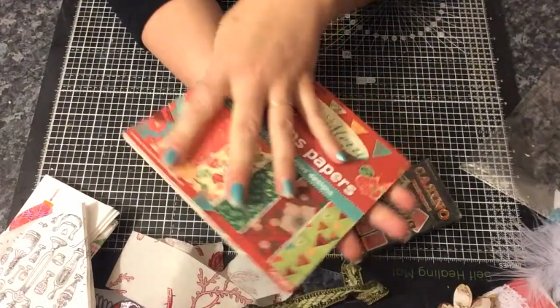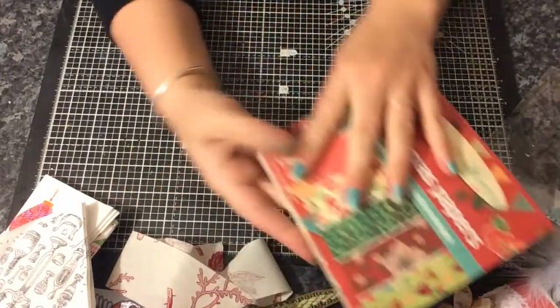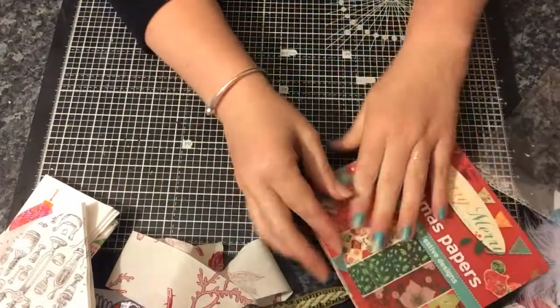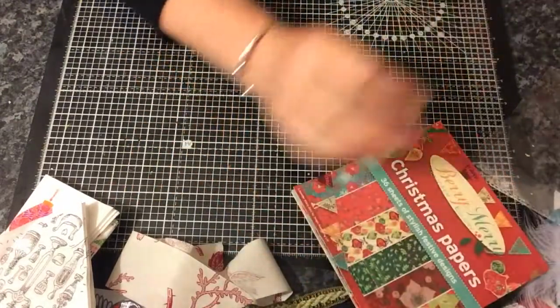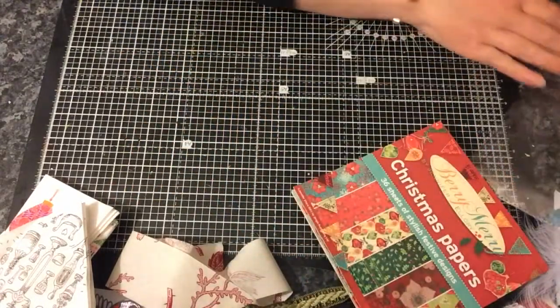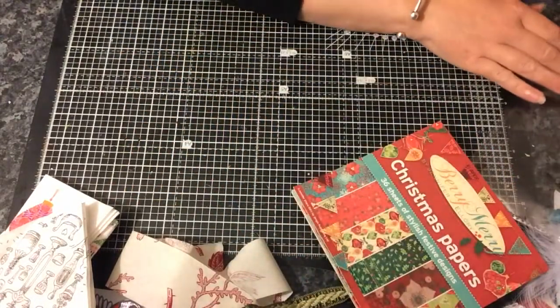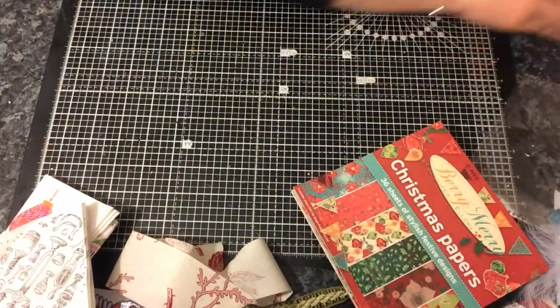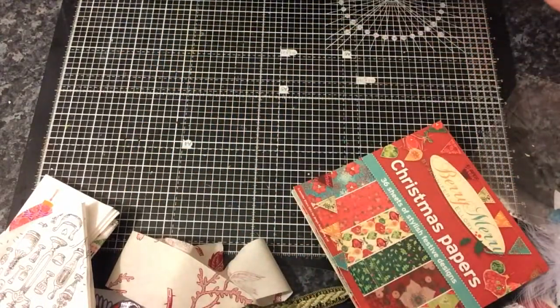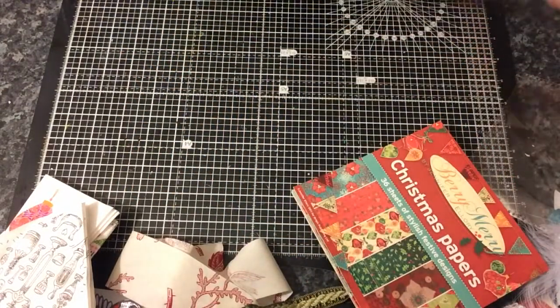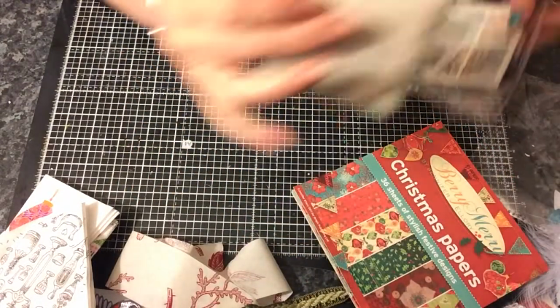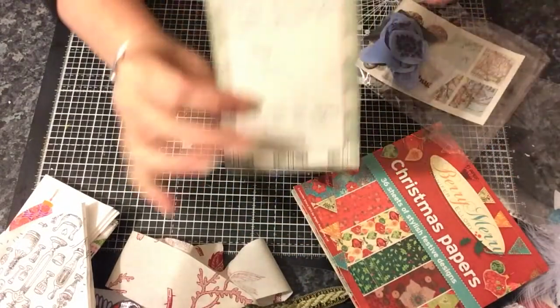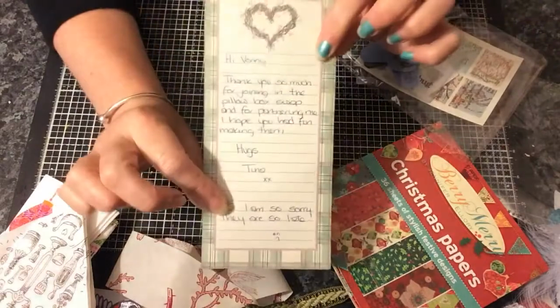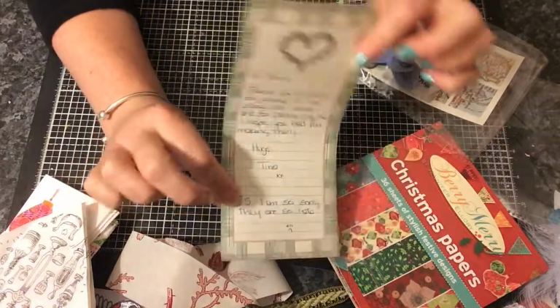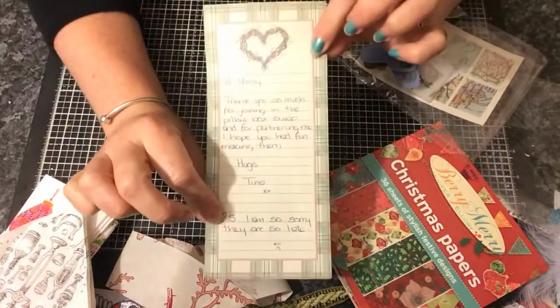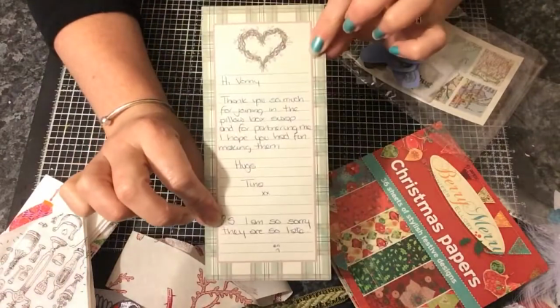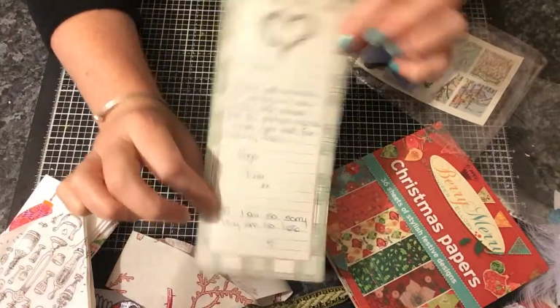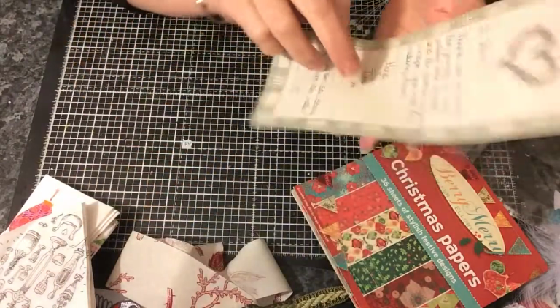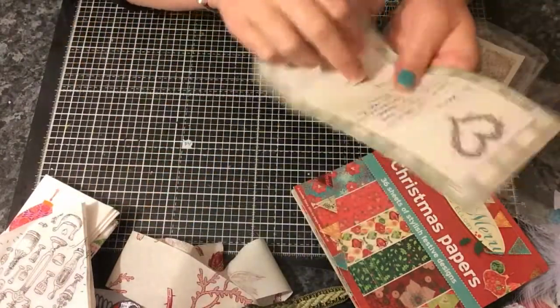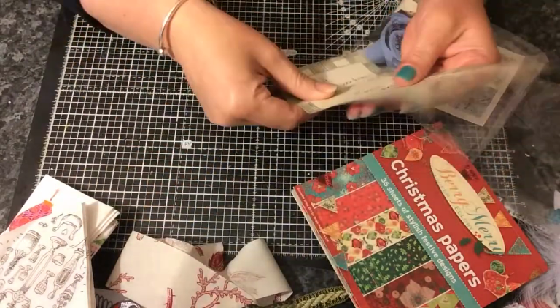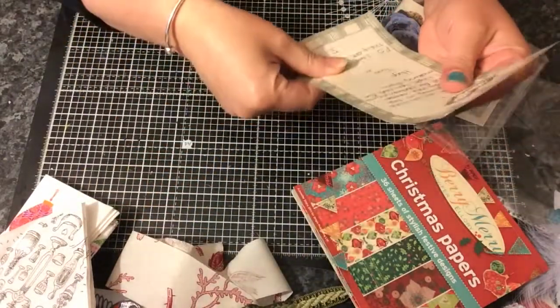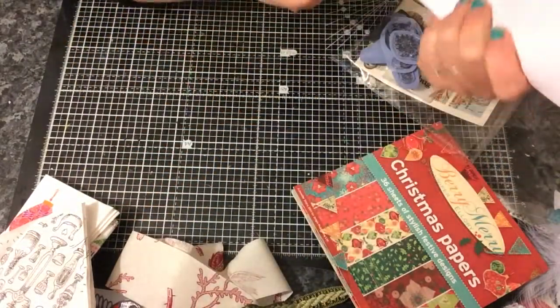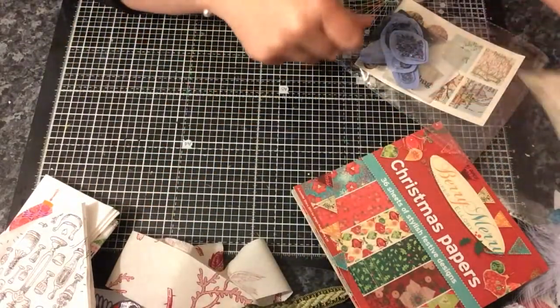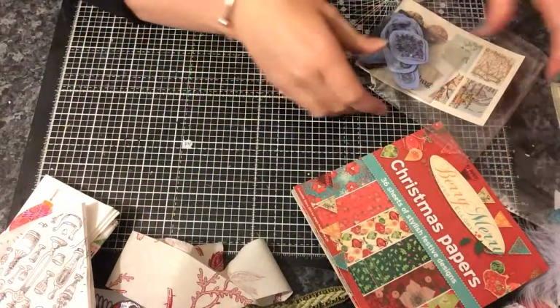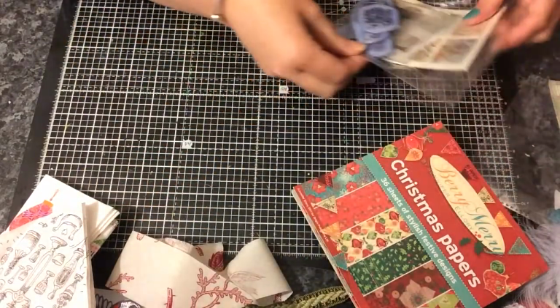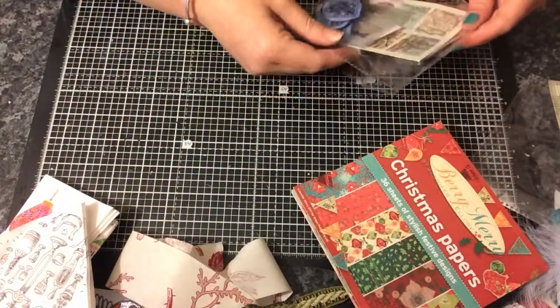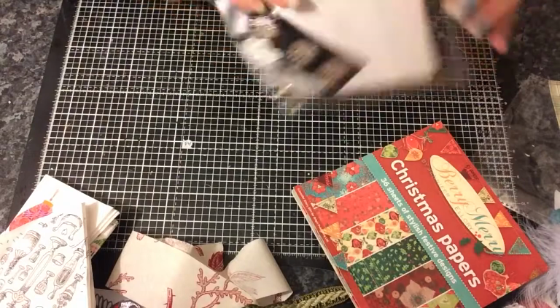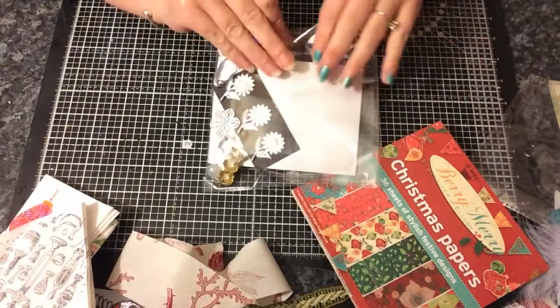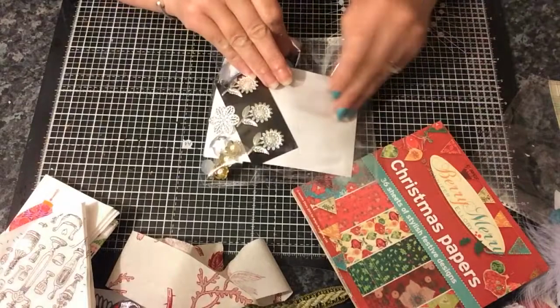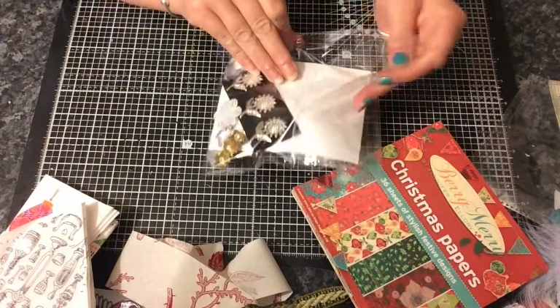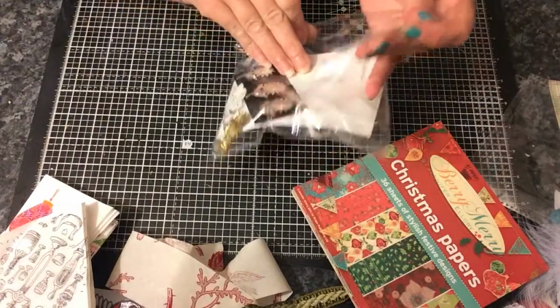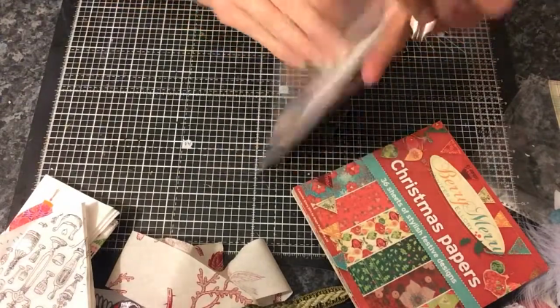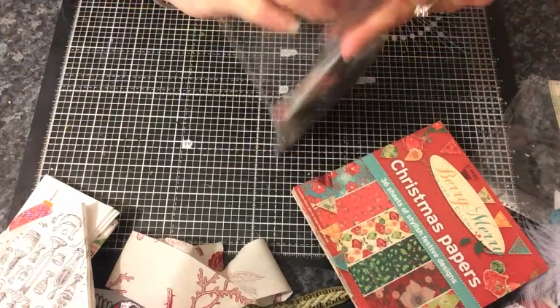And she sent me a lovely note and I like this — I like the paper, the notepad that she wrote it on. And she sent me another bag.